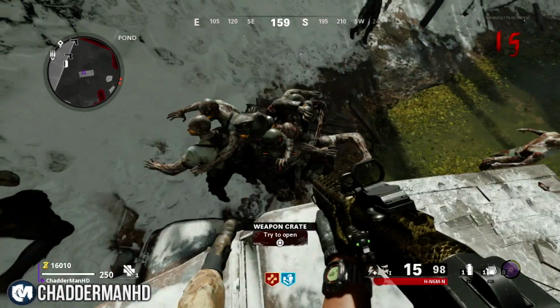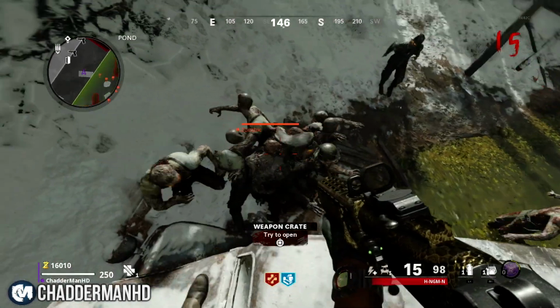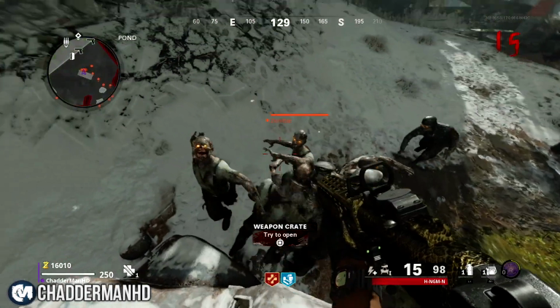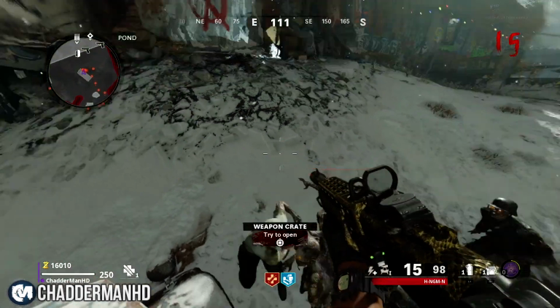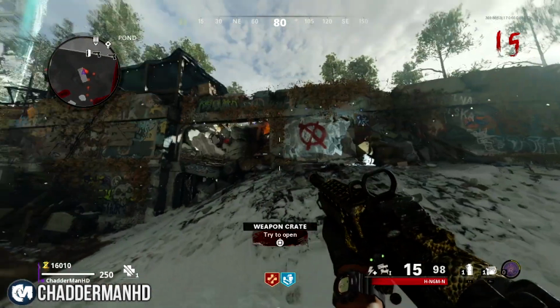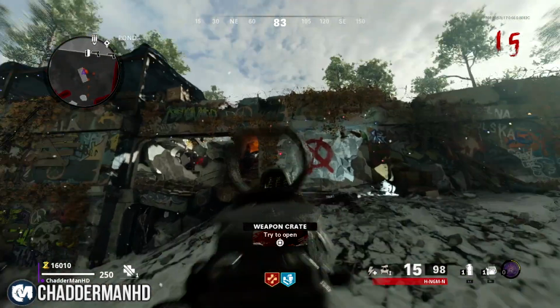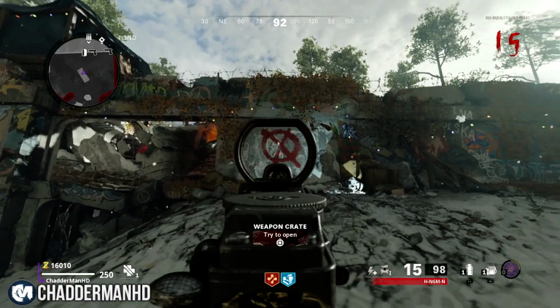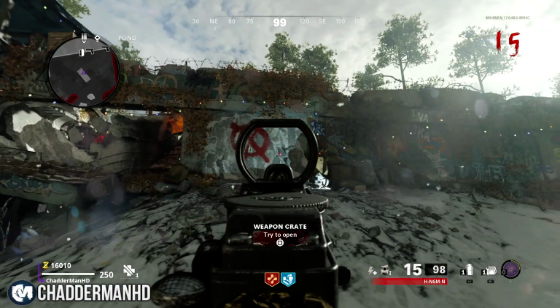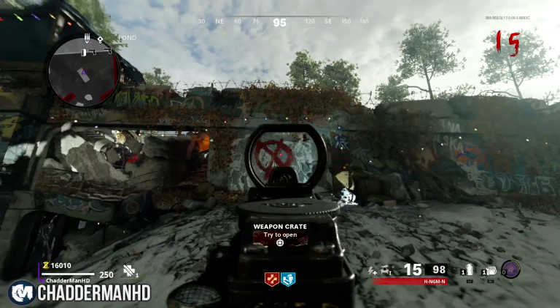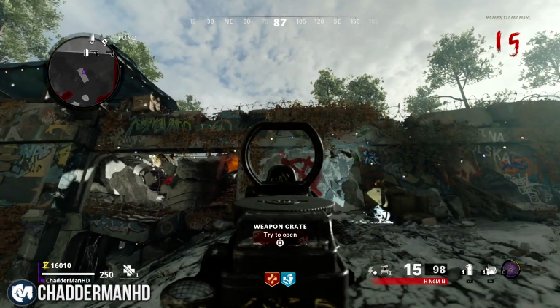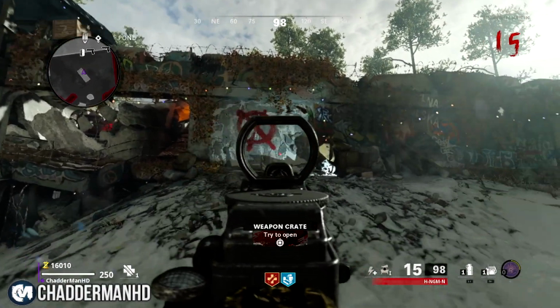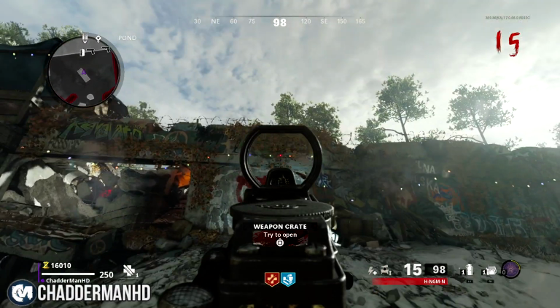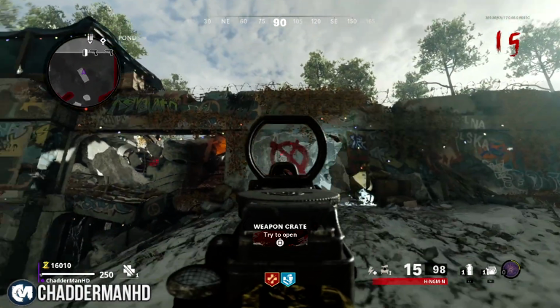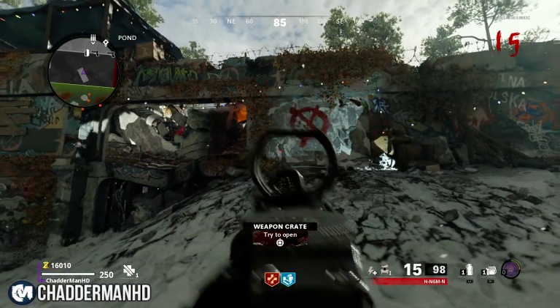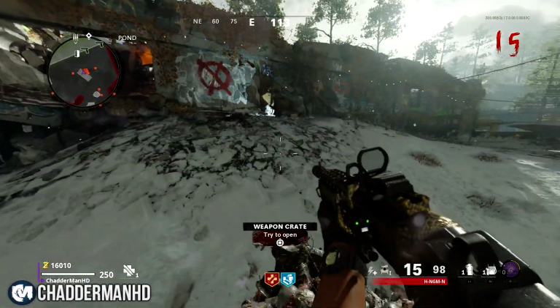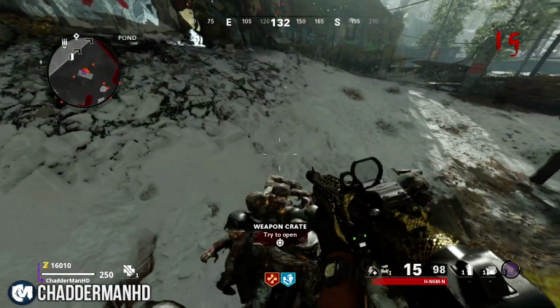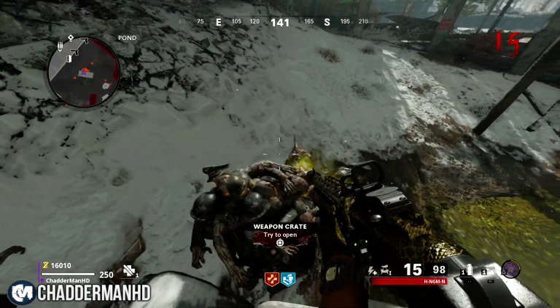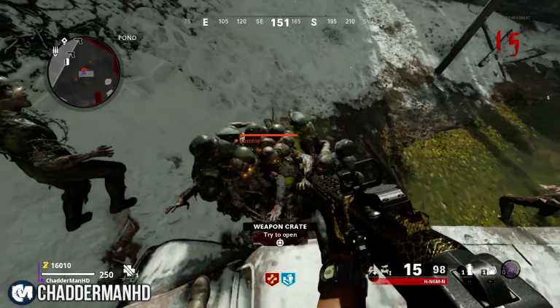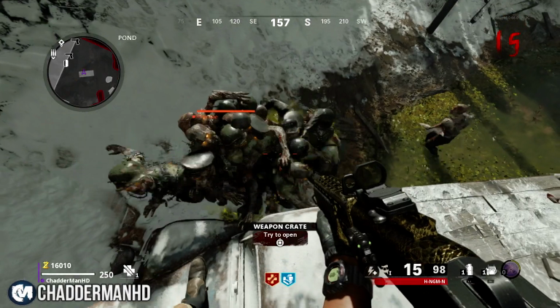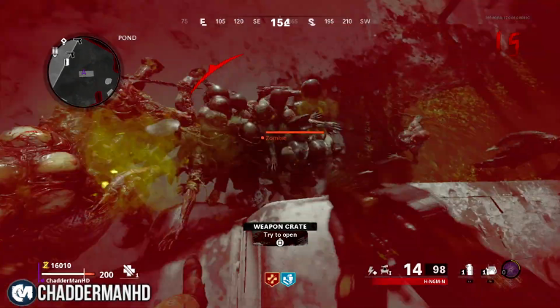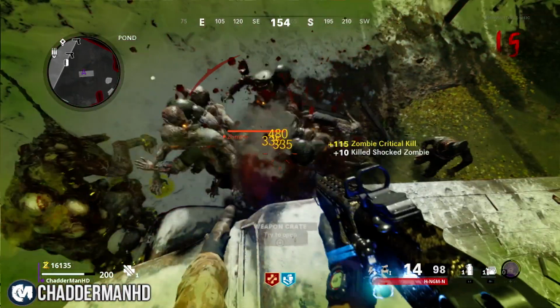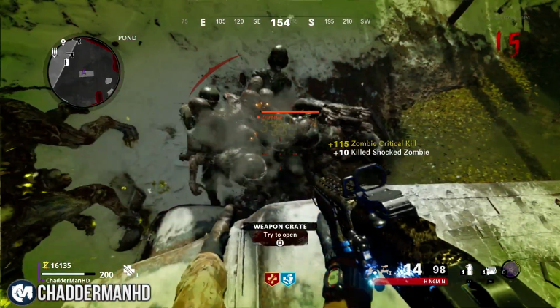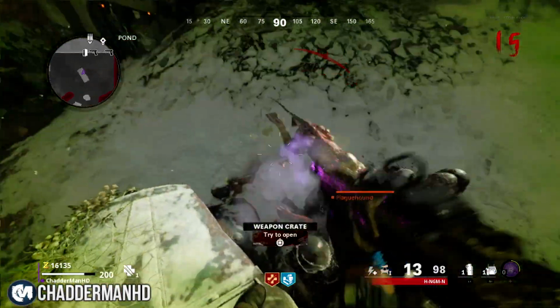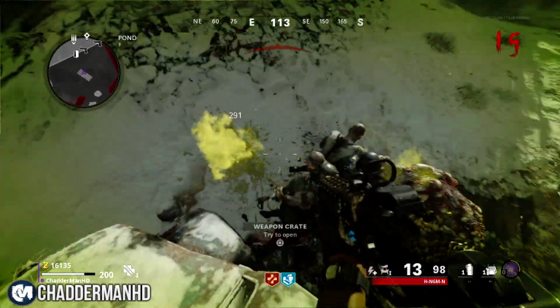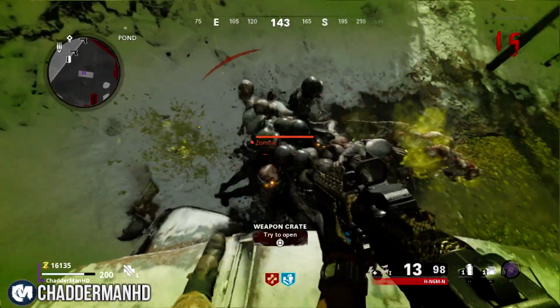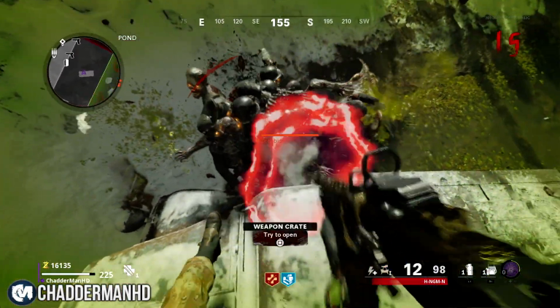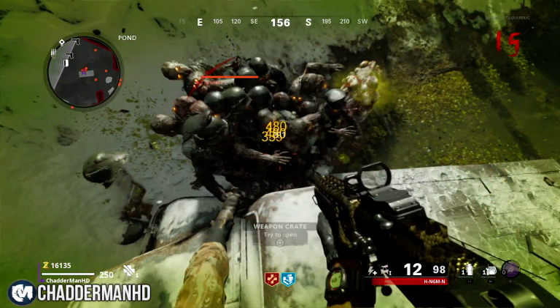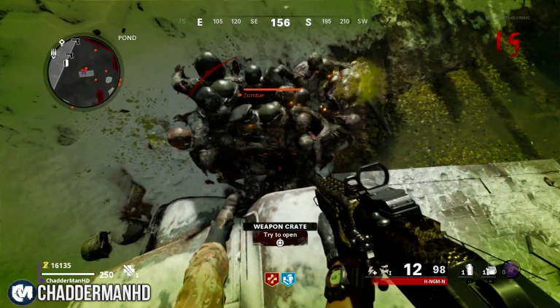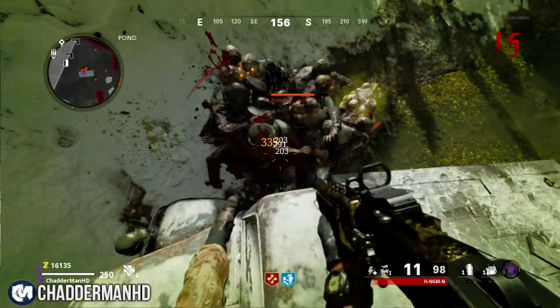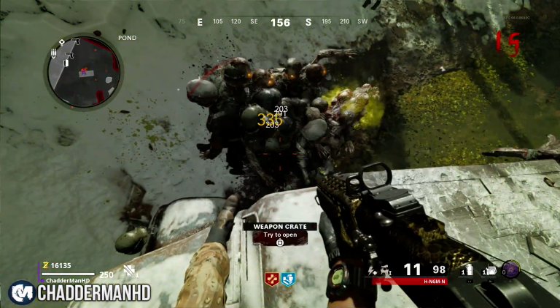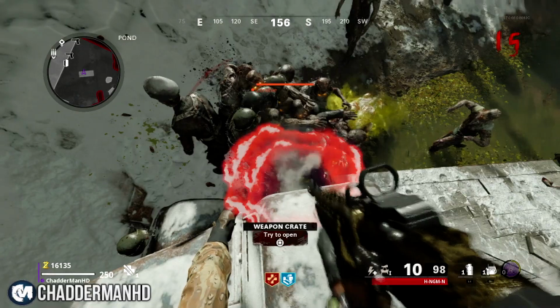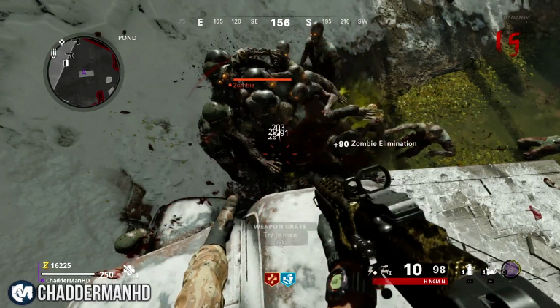Now the good thing about this is you can crouch and shoot all the zombies as well as knife them. Just keep this barrier closed as well — it's very important. Also, the good thing about this spot is you can pick up the drops as long as they are close to you.